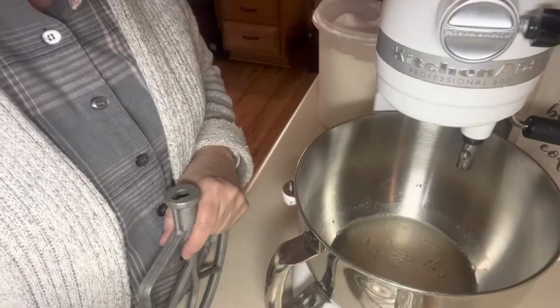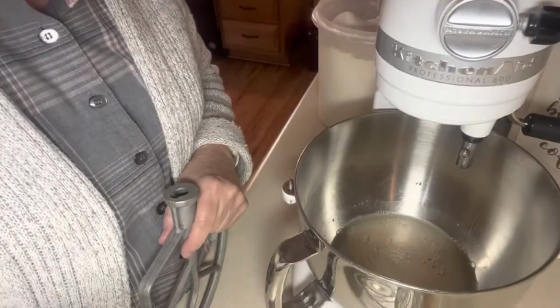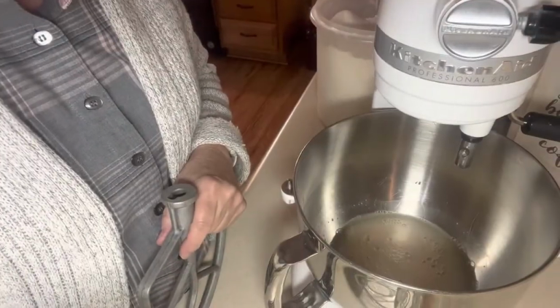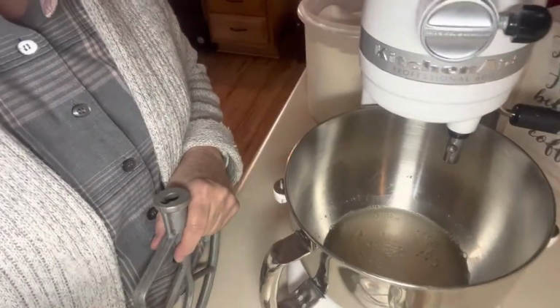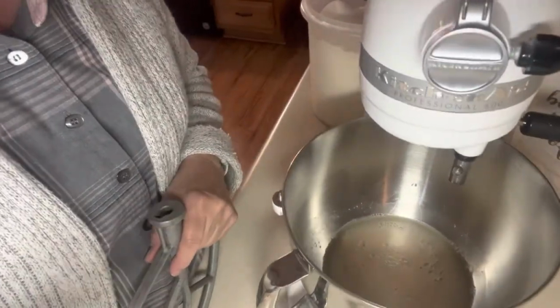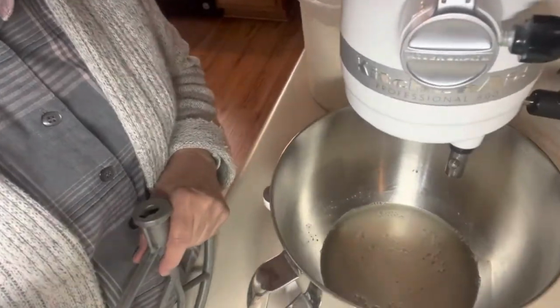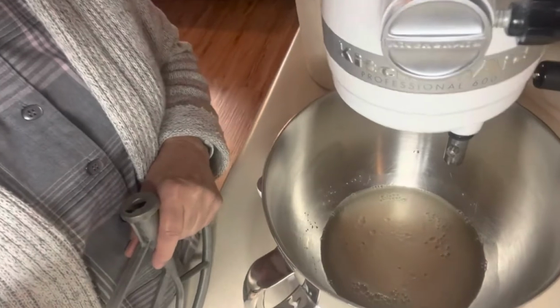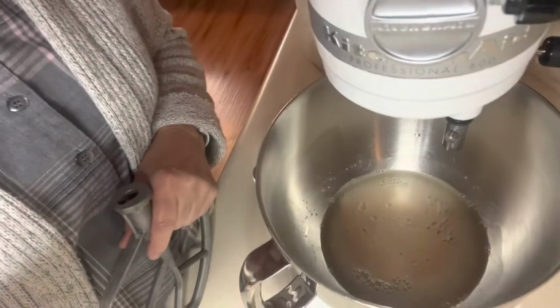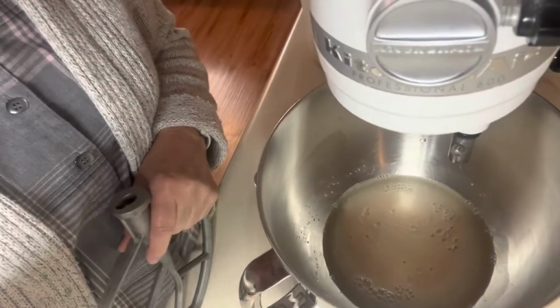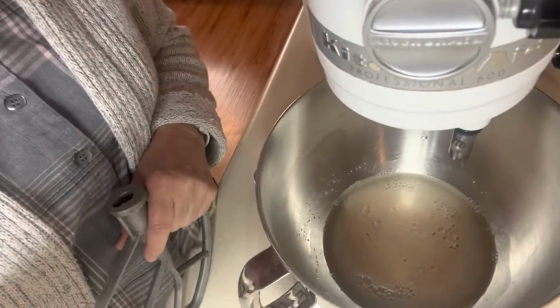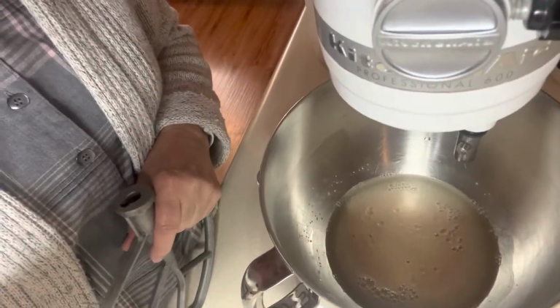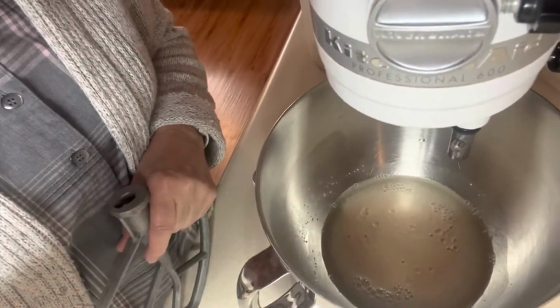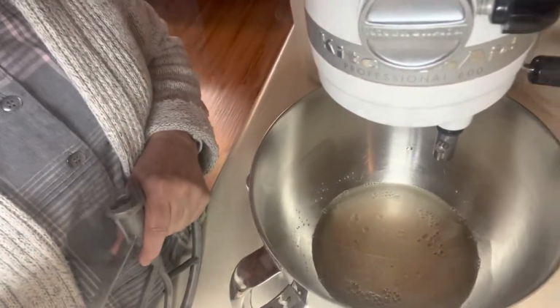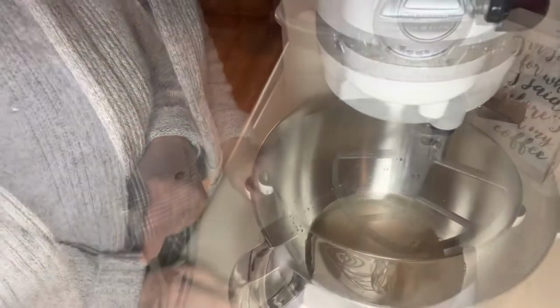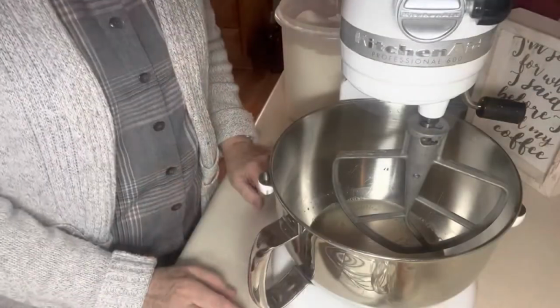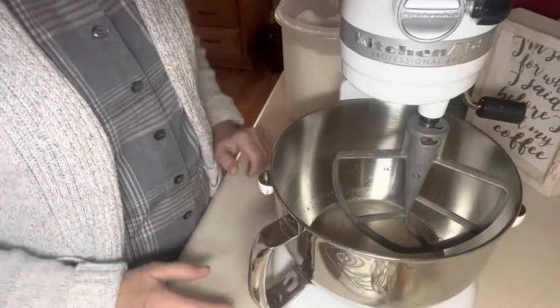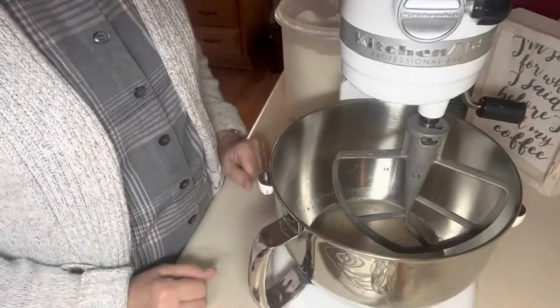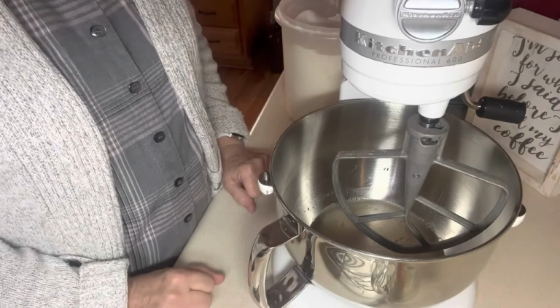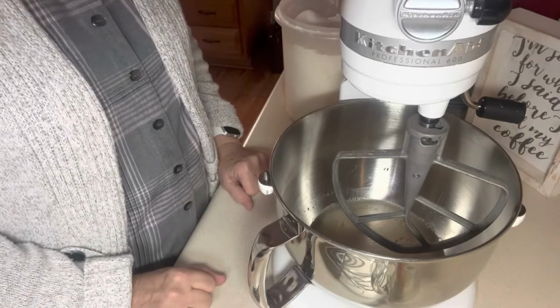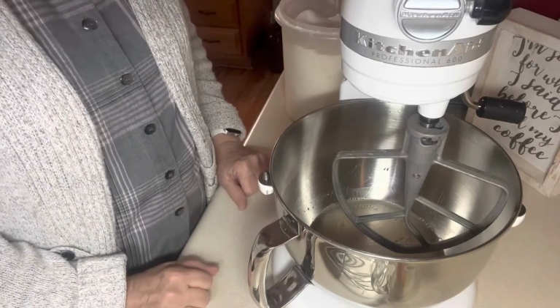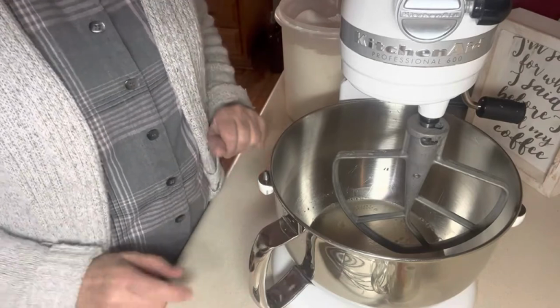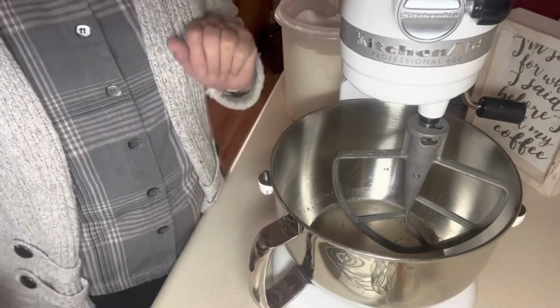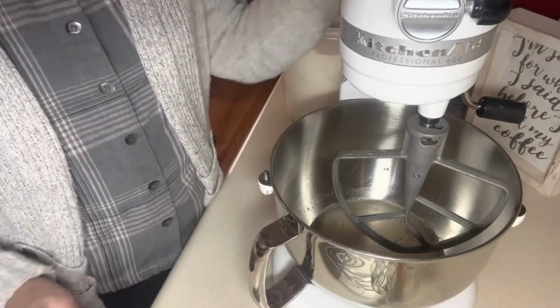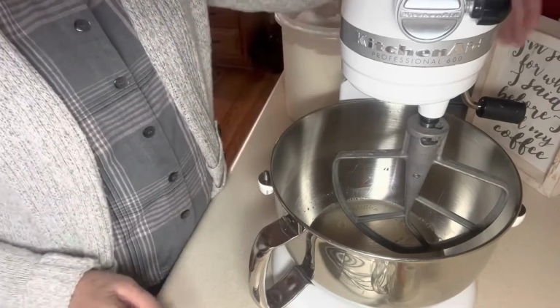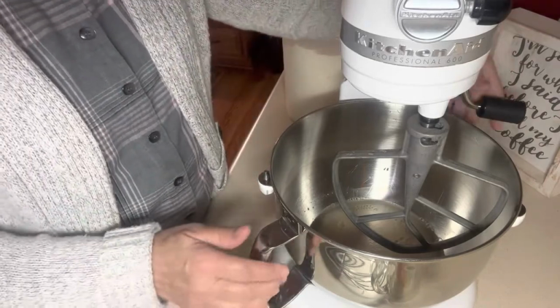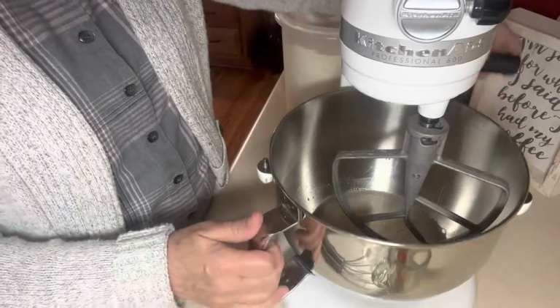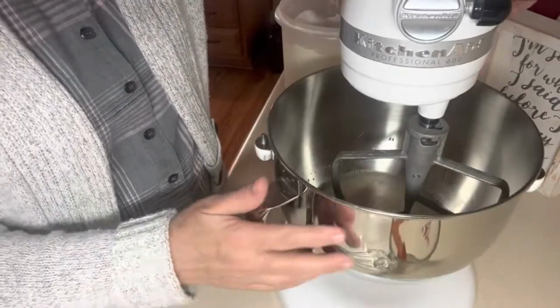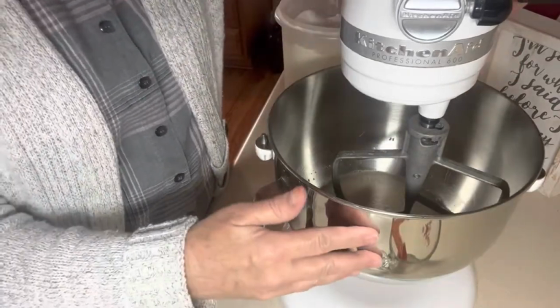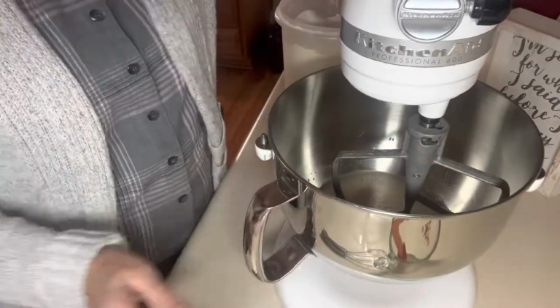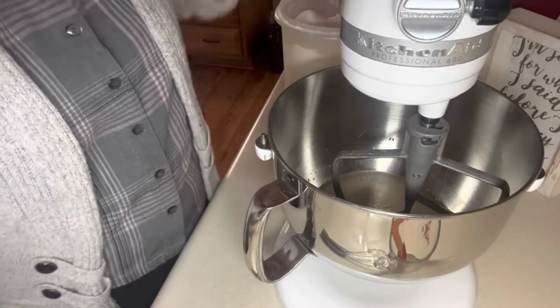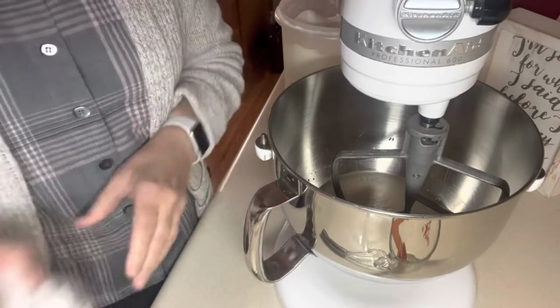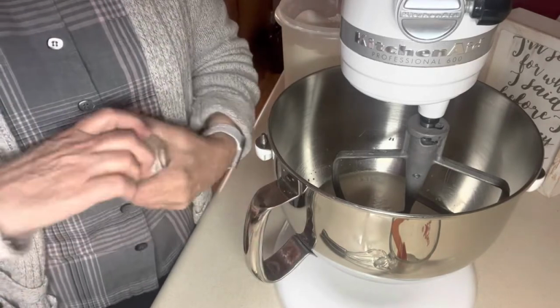The yeast in the bowl is foaming up — it's proofing, it's working. I'm going to put the paddle attachment on, and then to this I'm going to add one and a half teaspoons of salt.